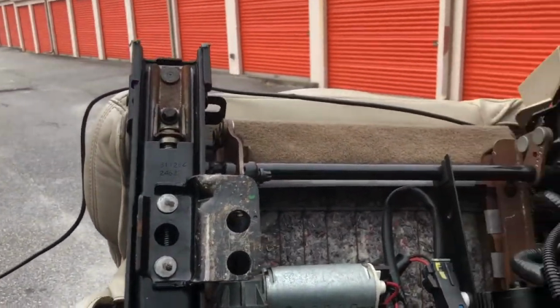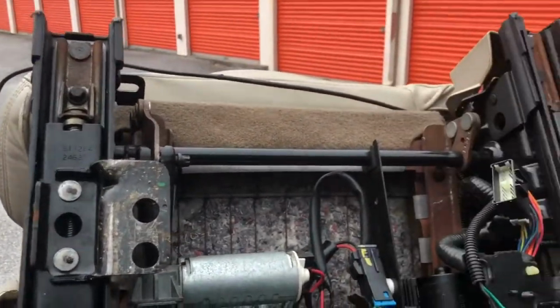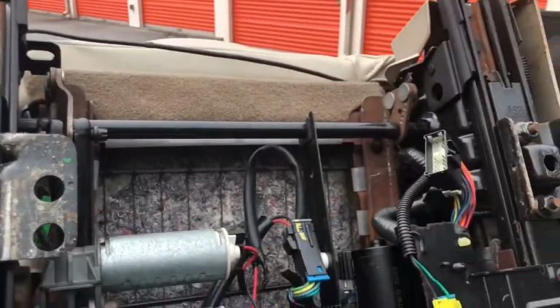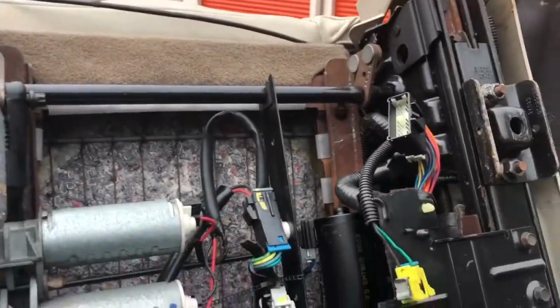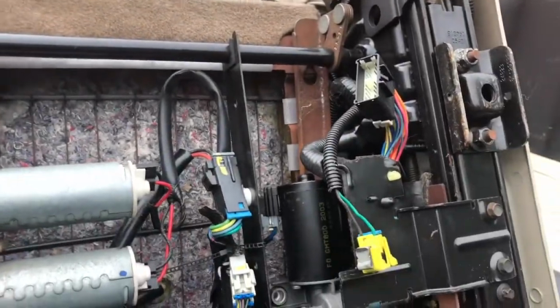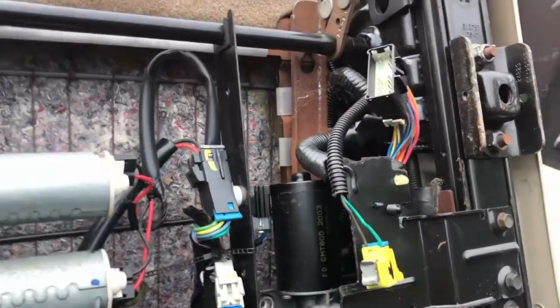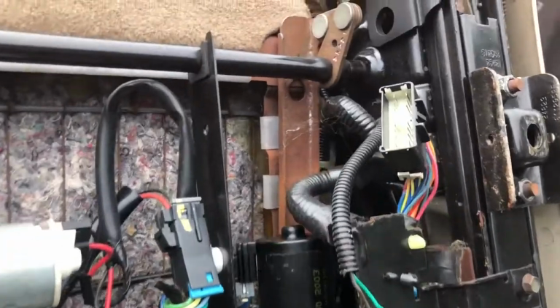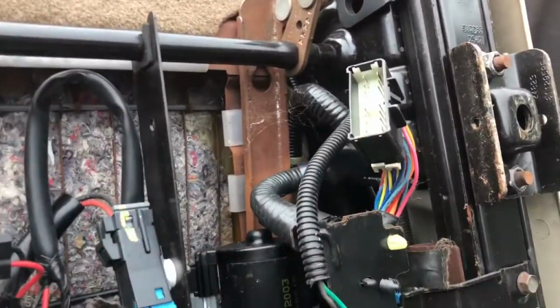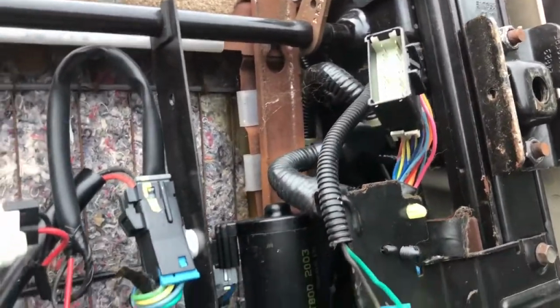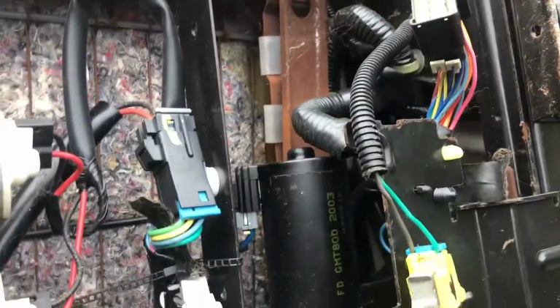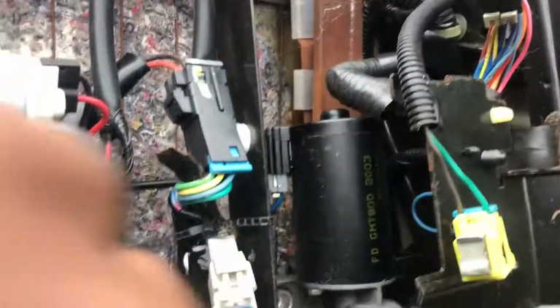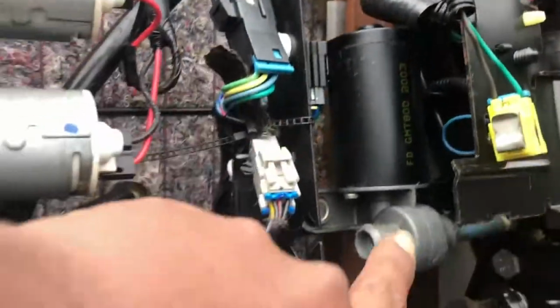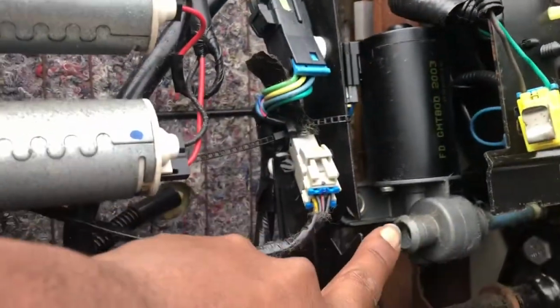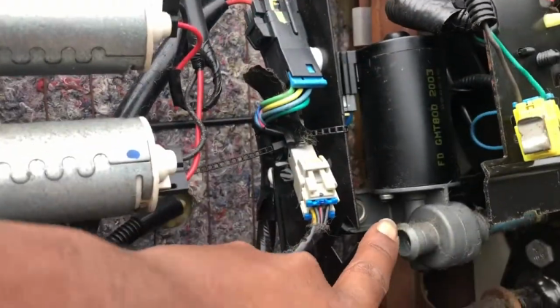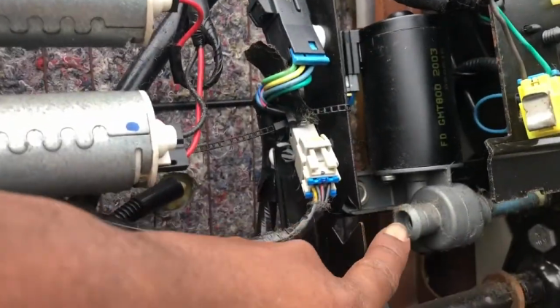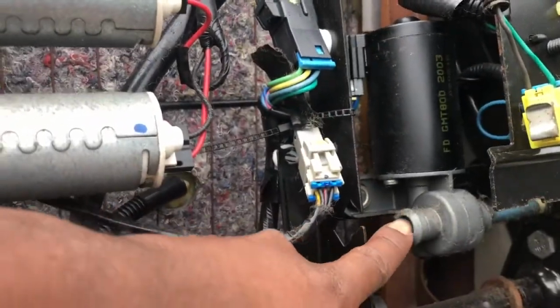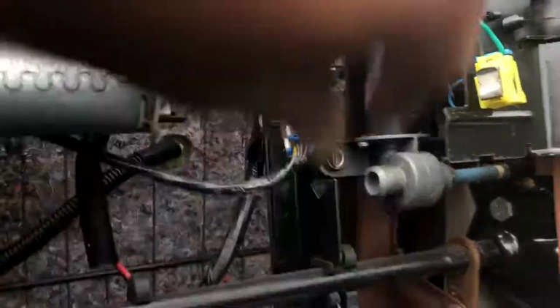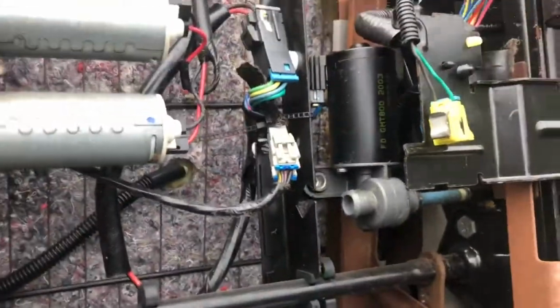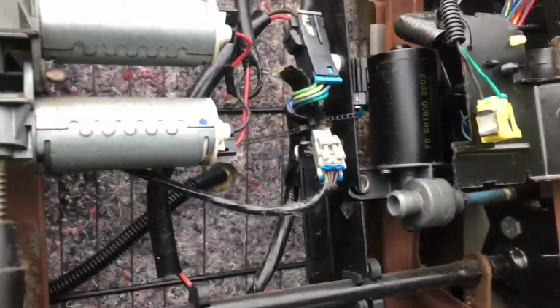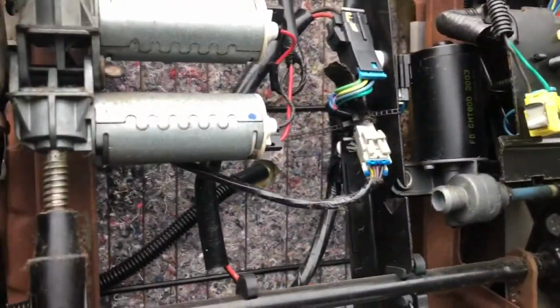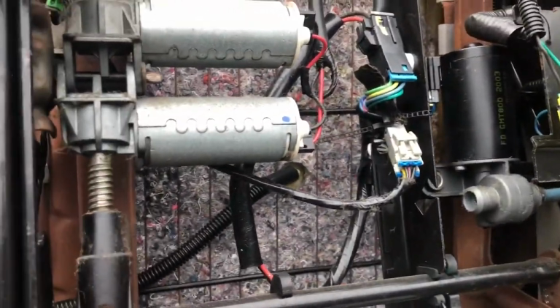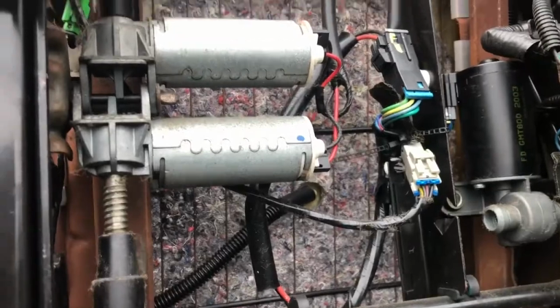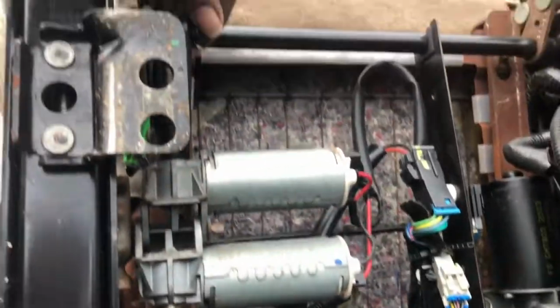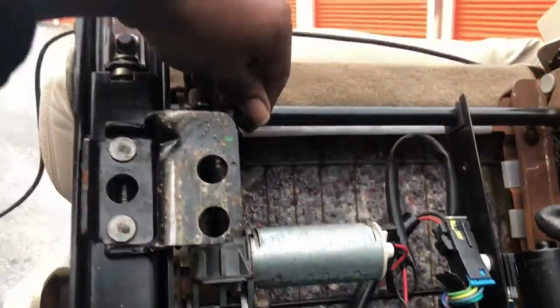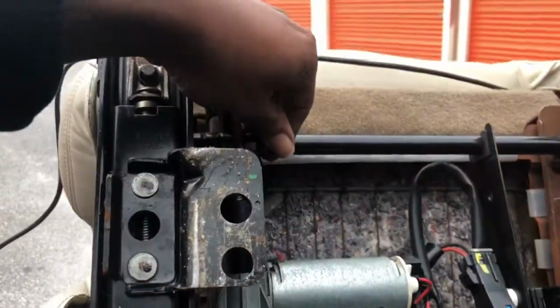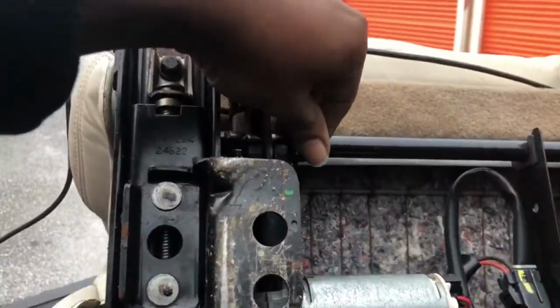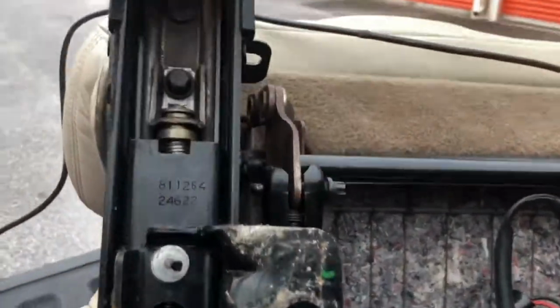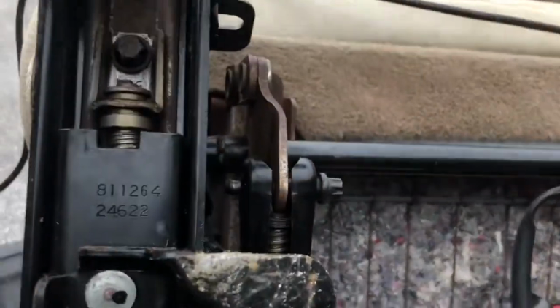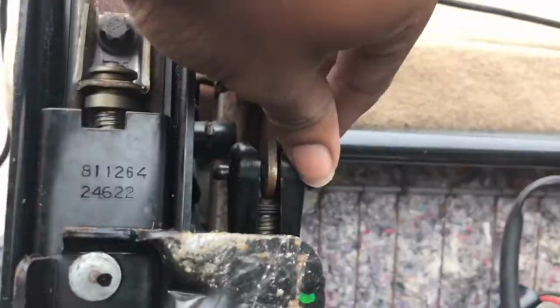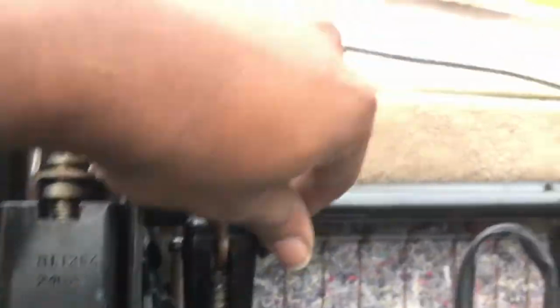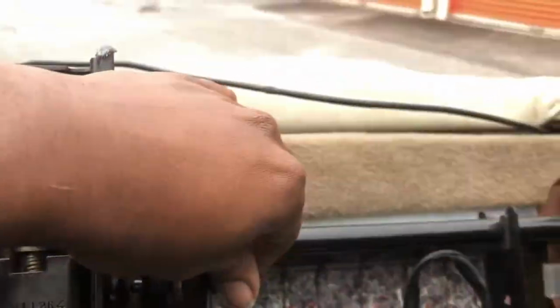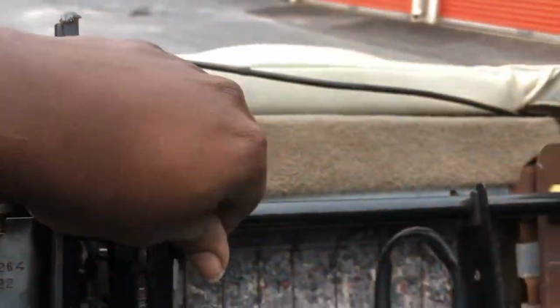Documentation is everything. I'm going to start going through right here — it feels like something's missing. I might have ordered it all for the other one. This one's missing a part.